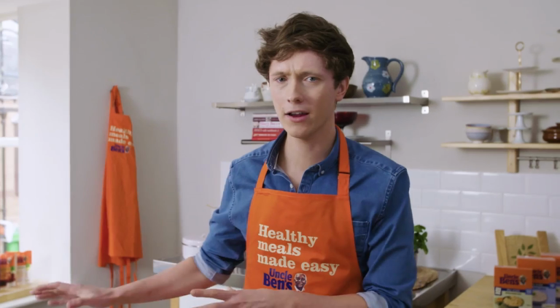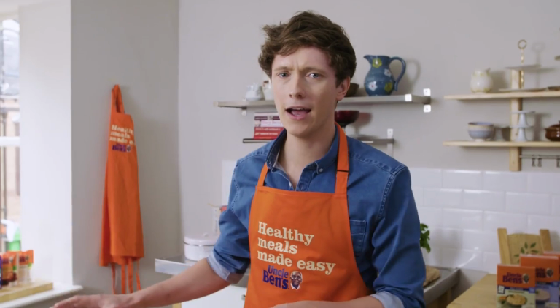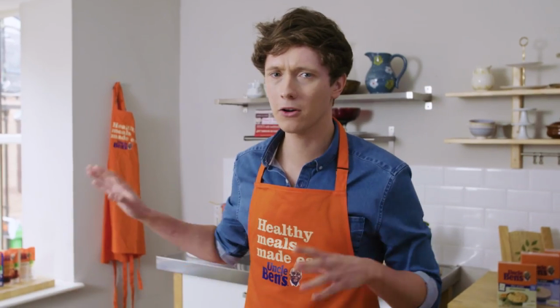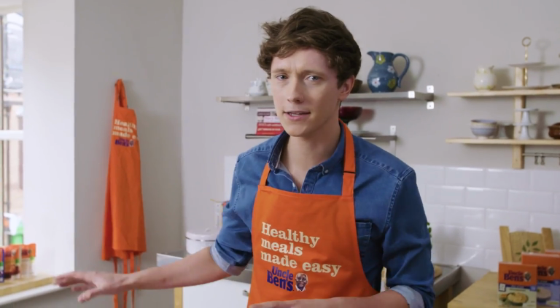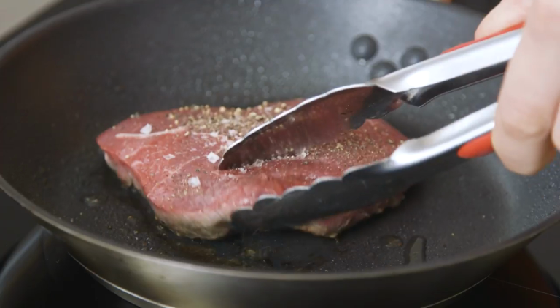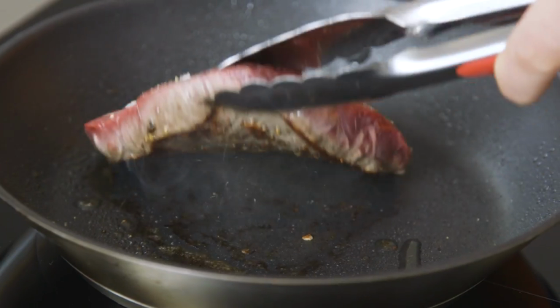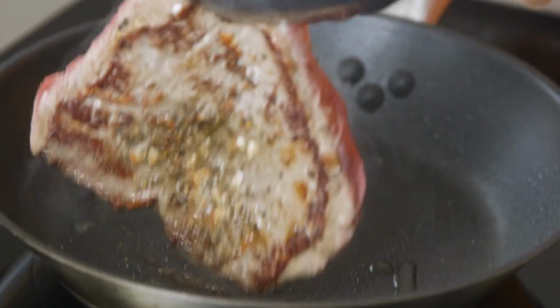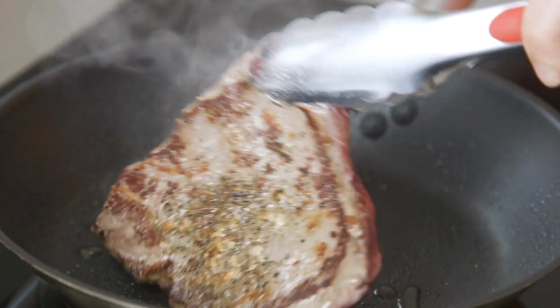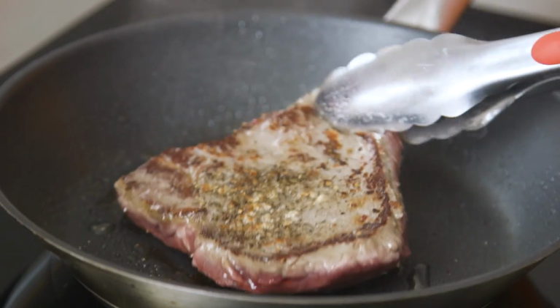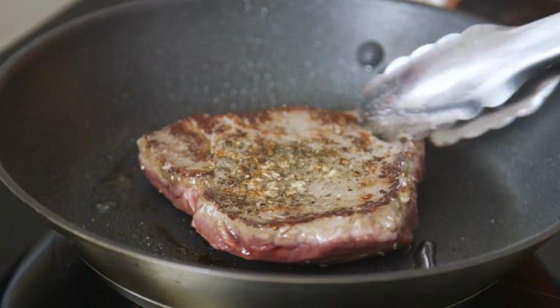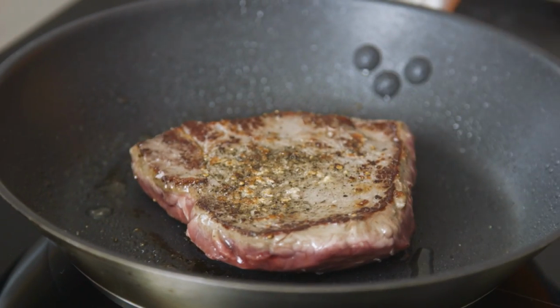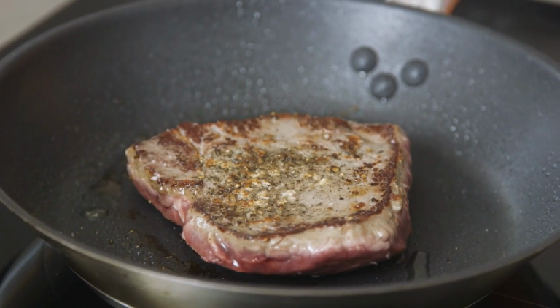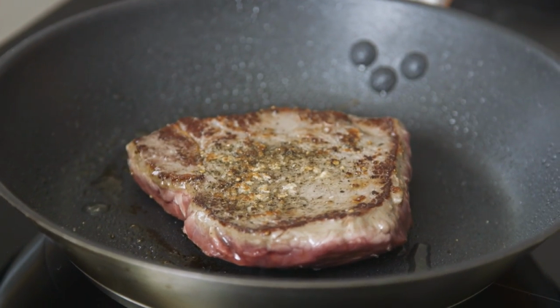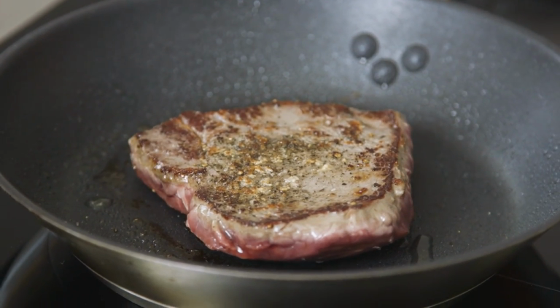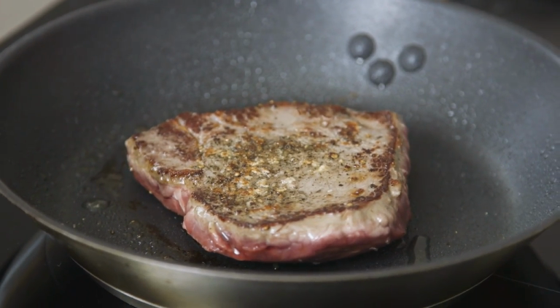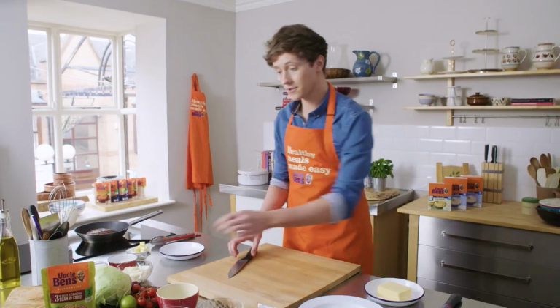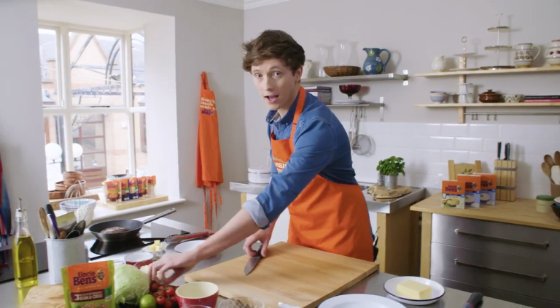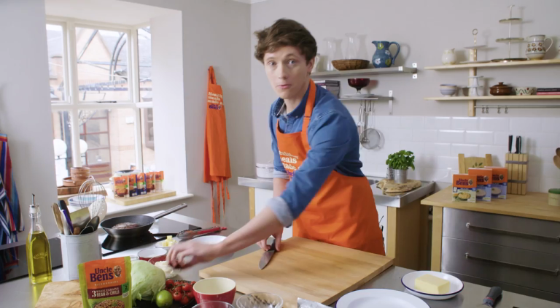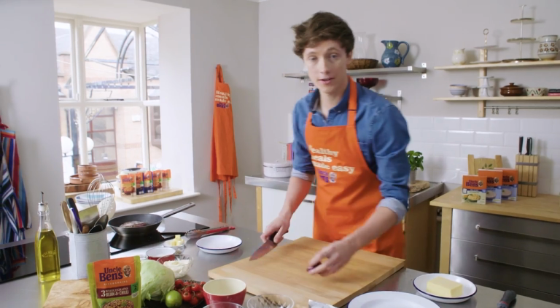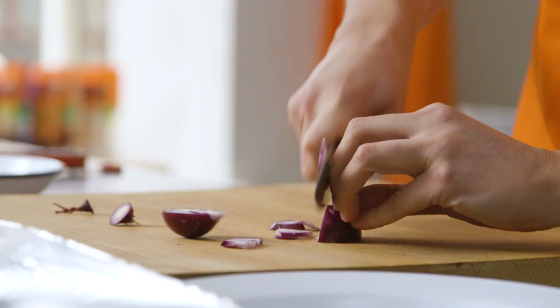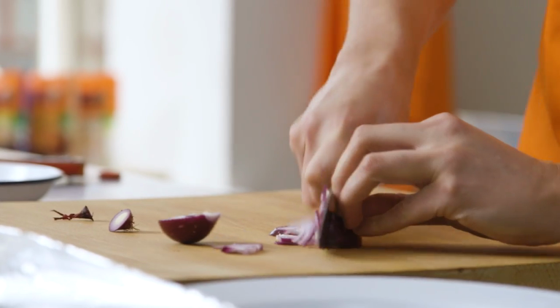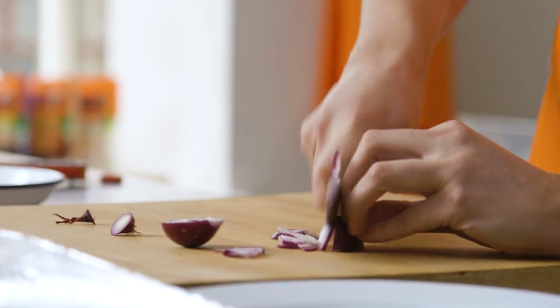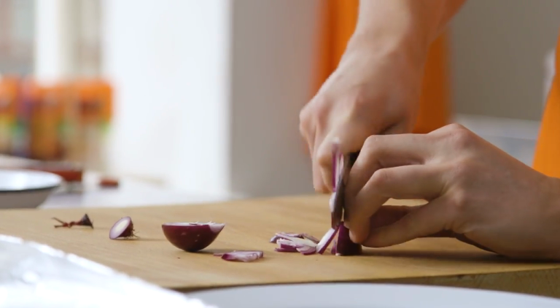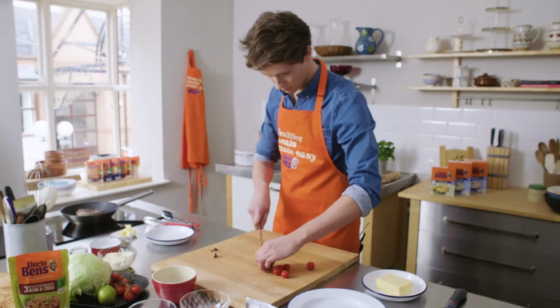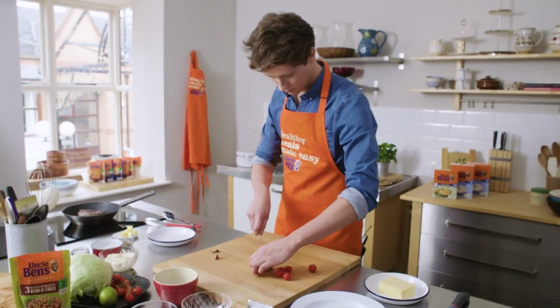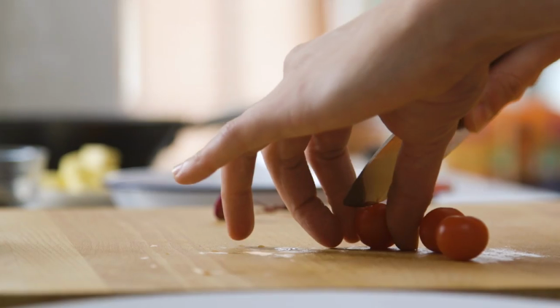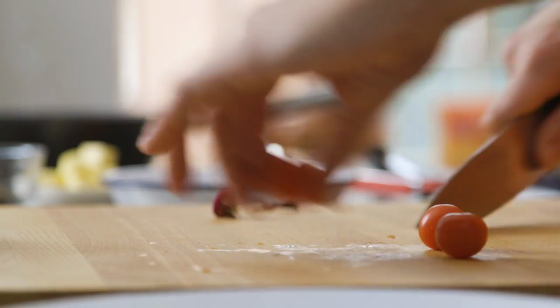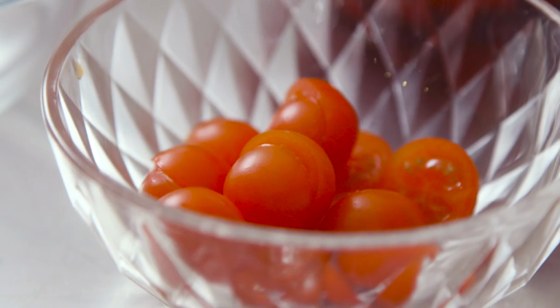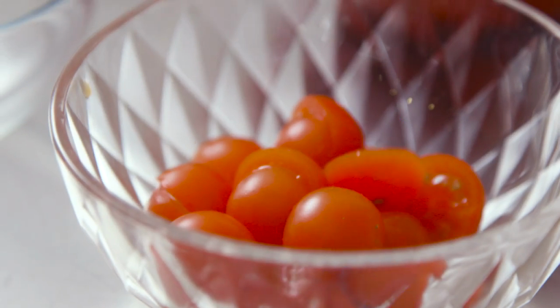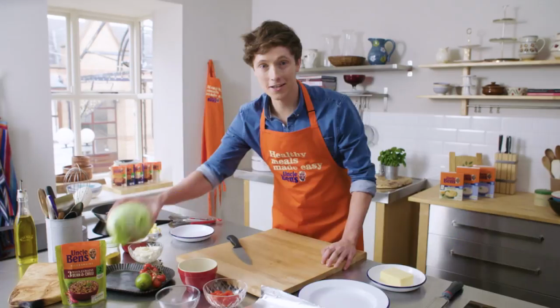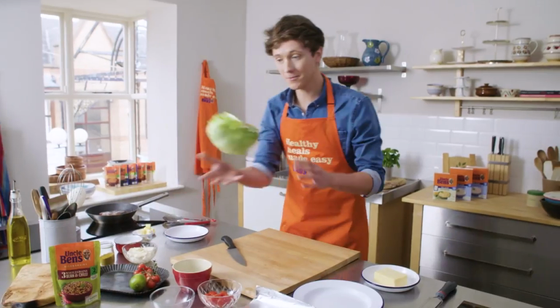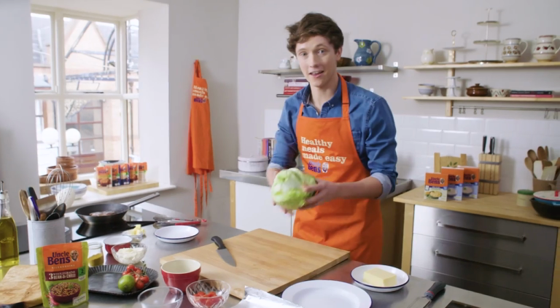Leave it on the pan and let it cook itself, then turn it after two minutes — that's exactly what you're looking for. Then slice the red onions, half the cherry tomatoes, and just slice some lettuce.